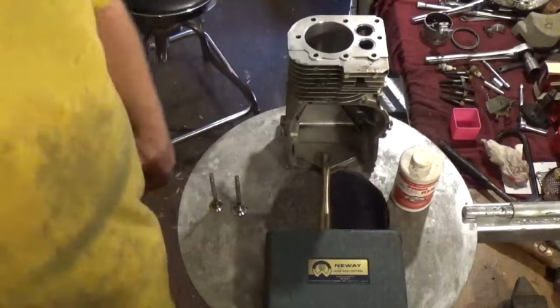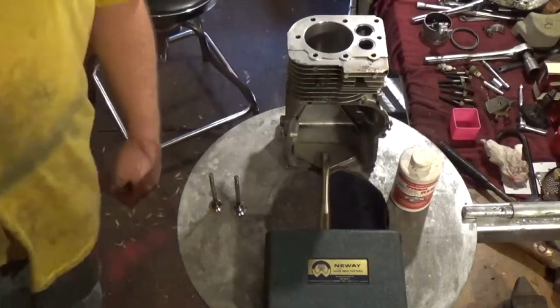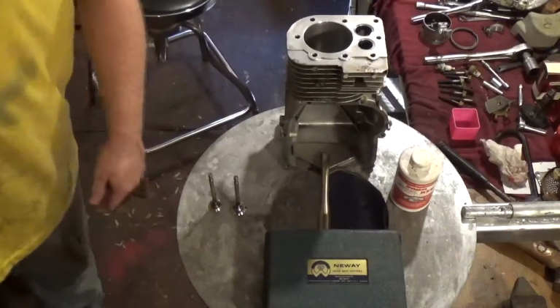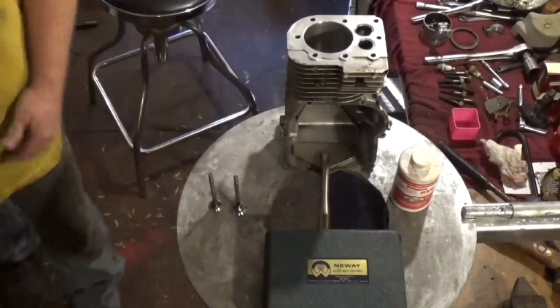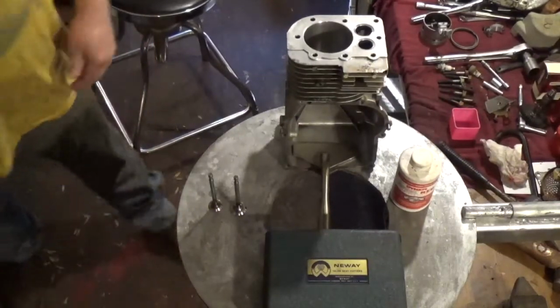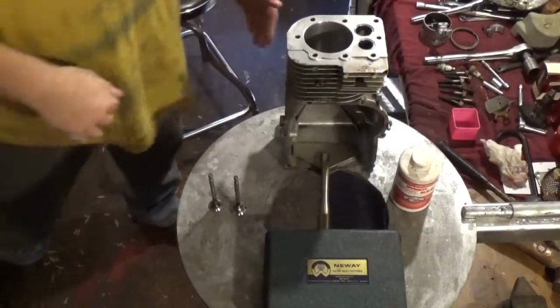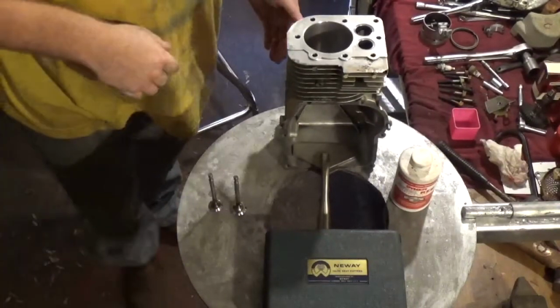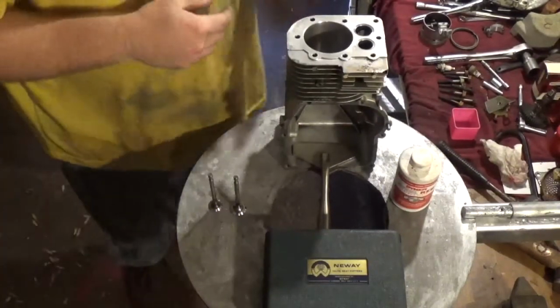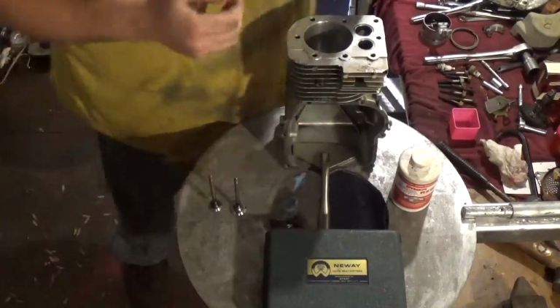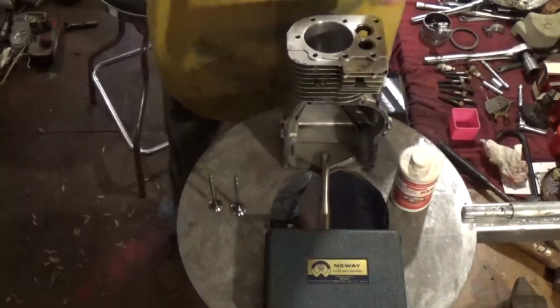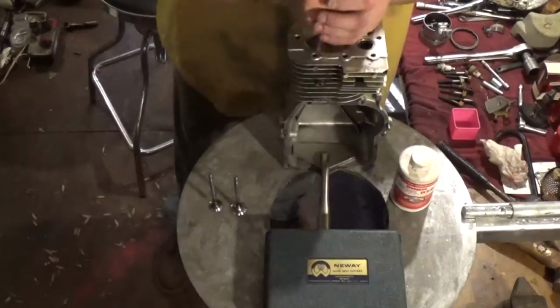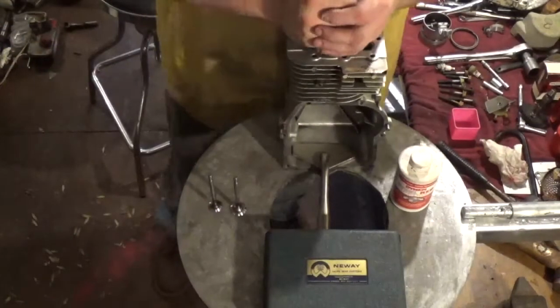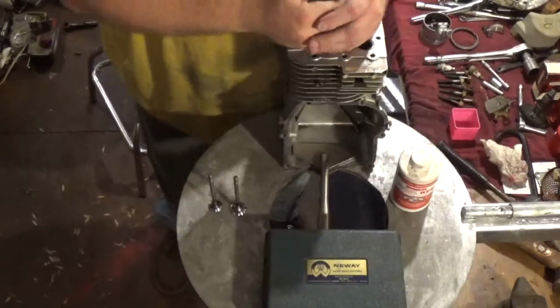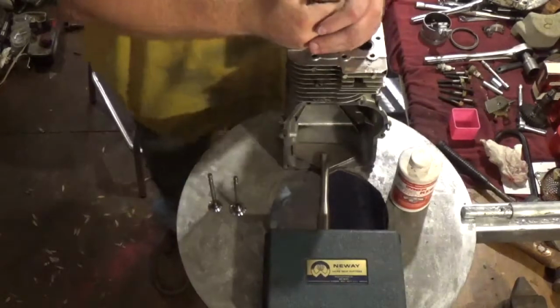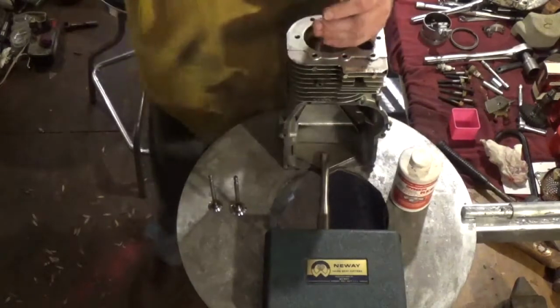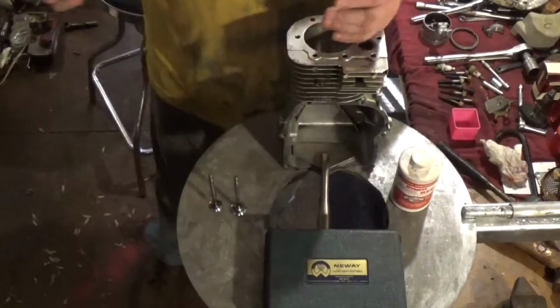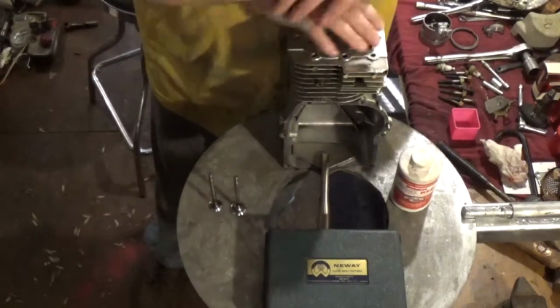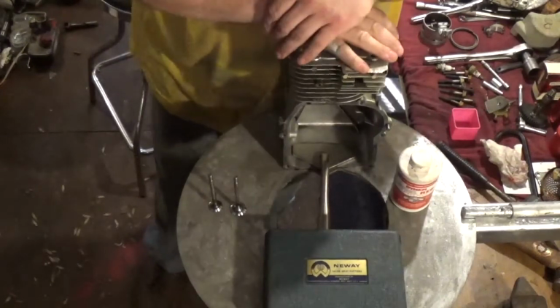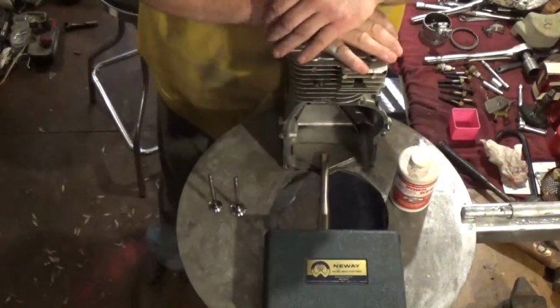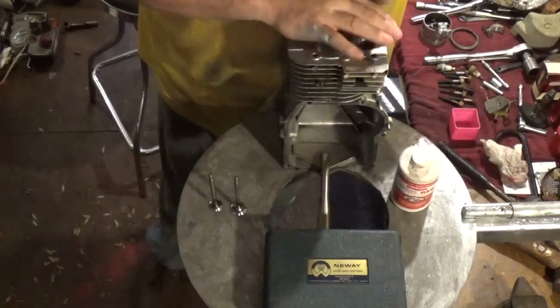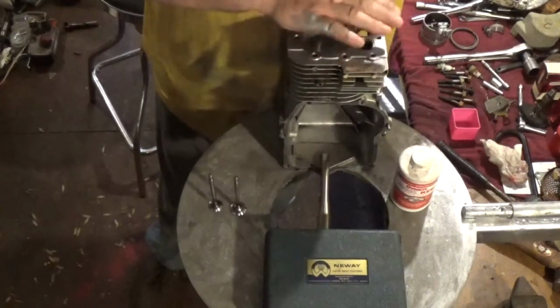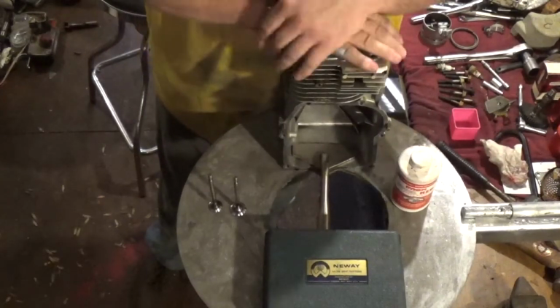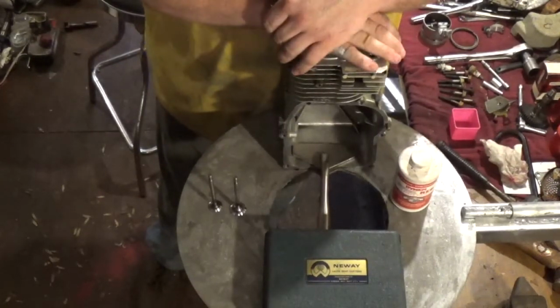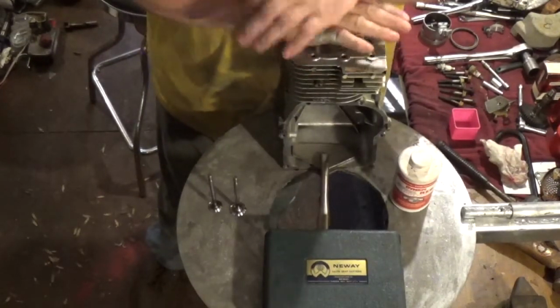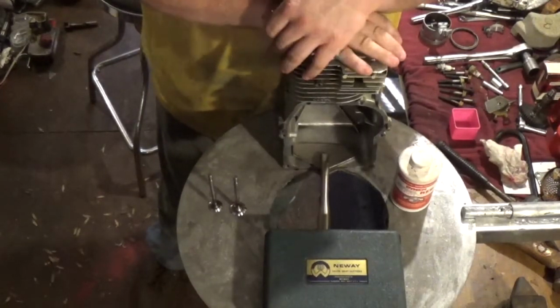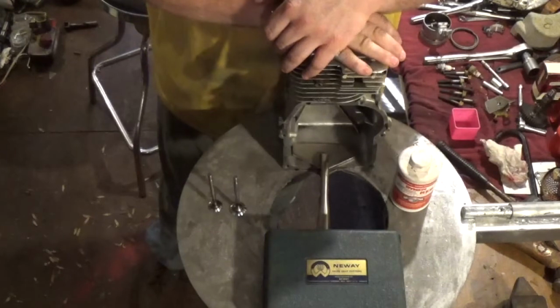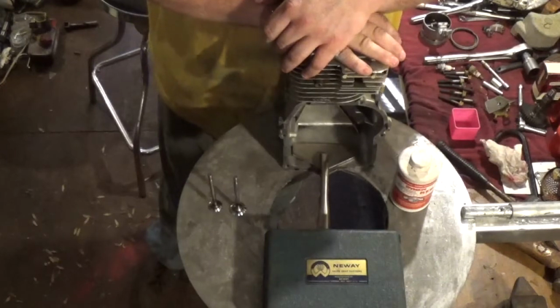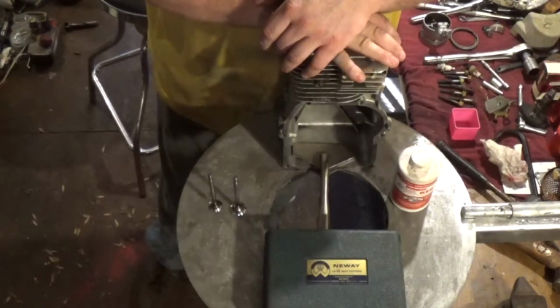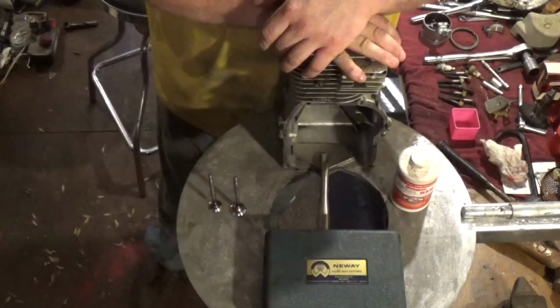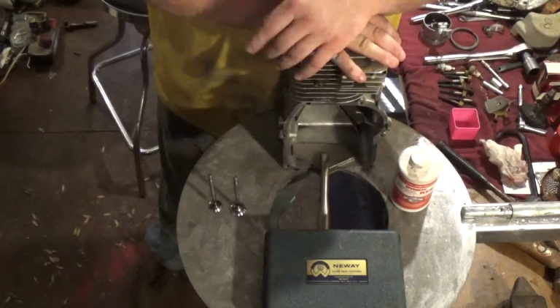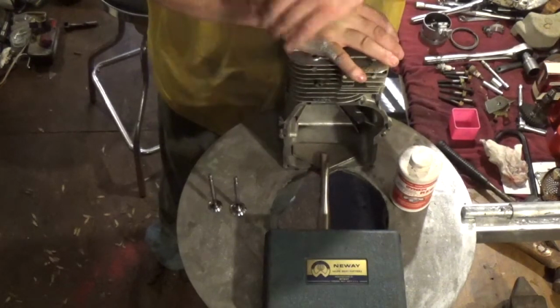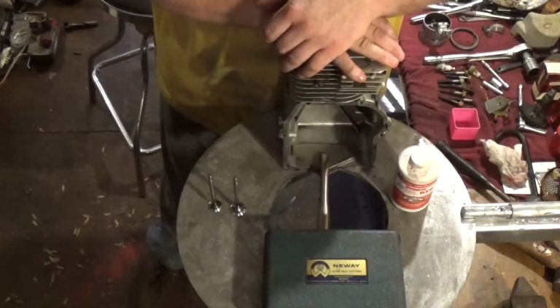Hey YouTube, this is Kevin Bowen, I'm Bowen Small Engine Guys, and I am continuing off my prior videos in regards to this 3.5 horsepower Briggs & Stratton Coolbore from the early 70s.